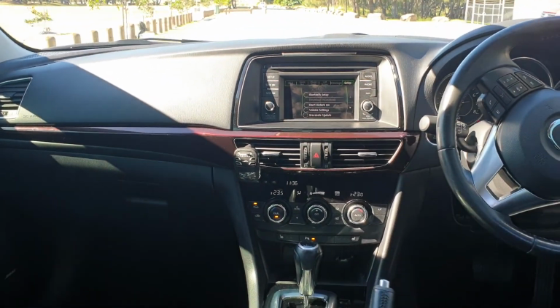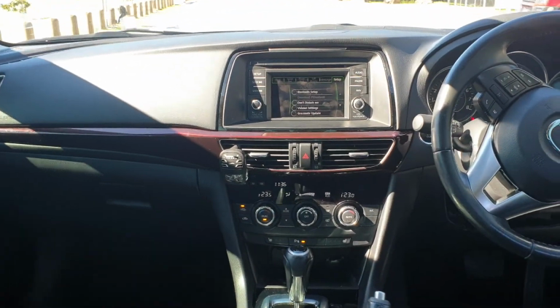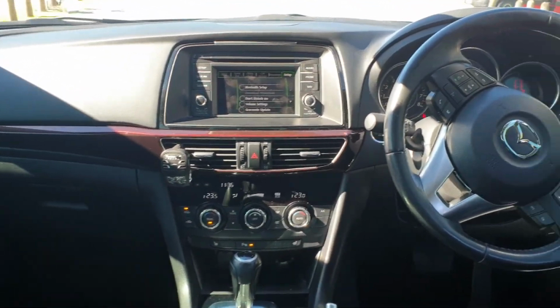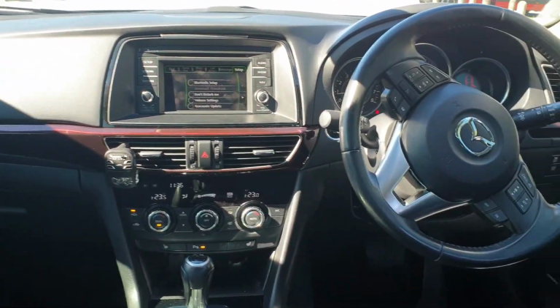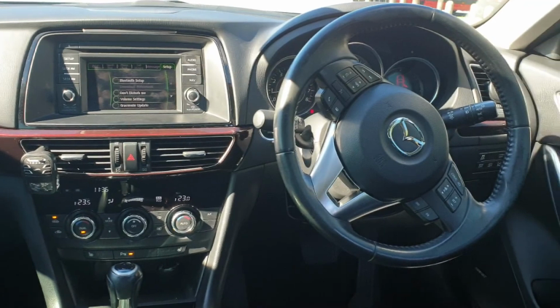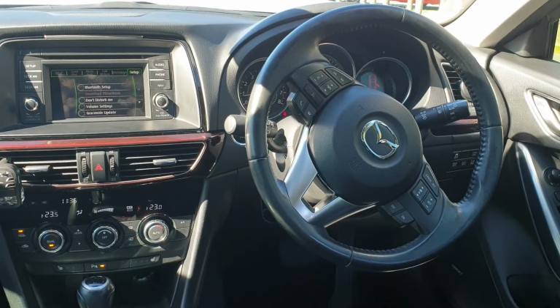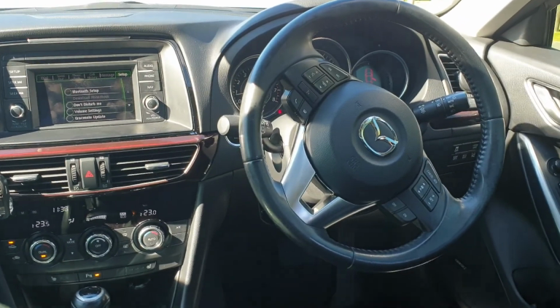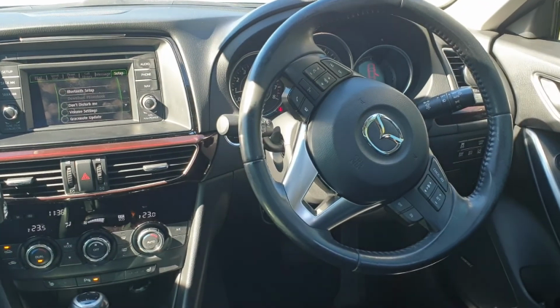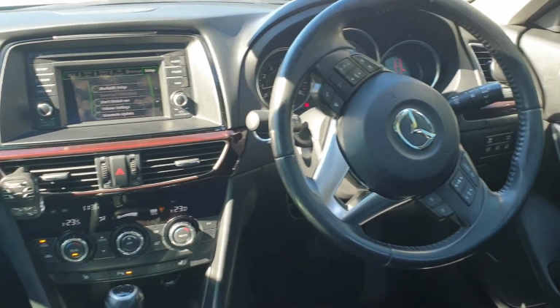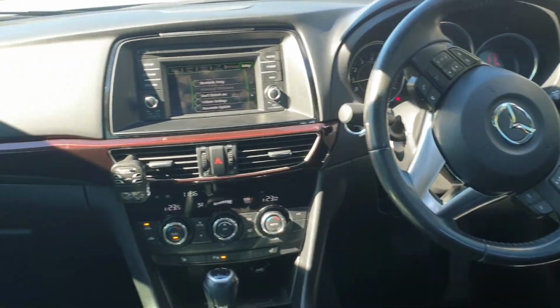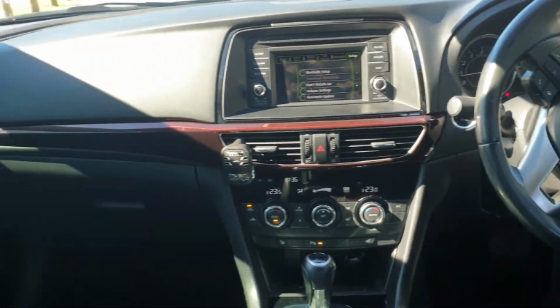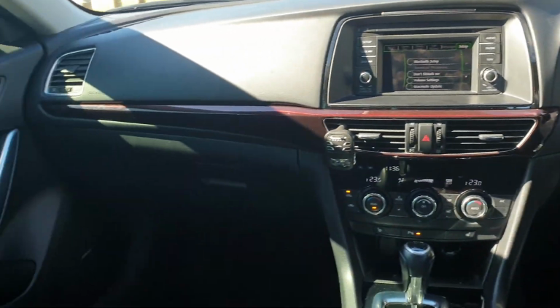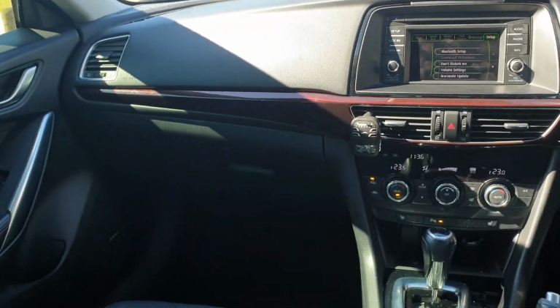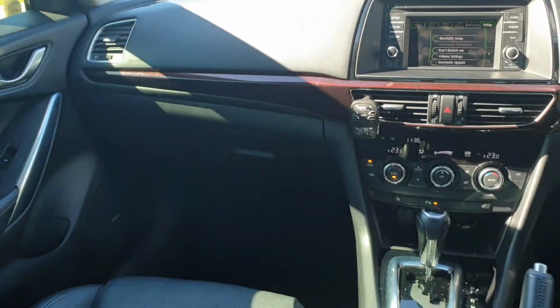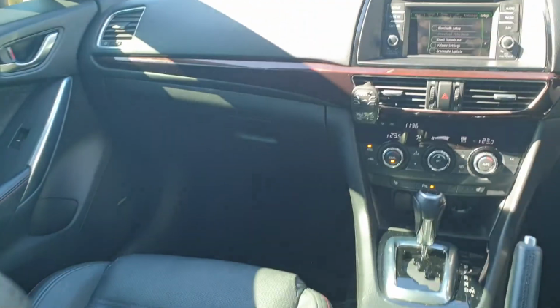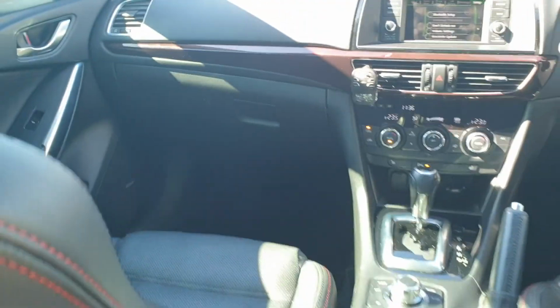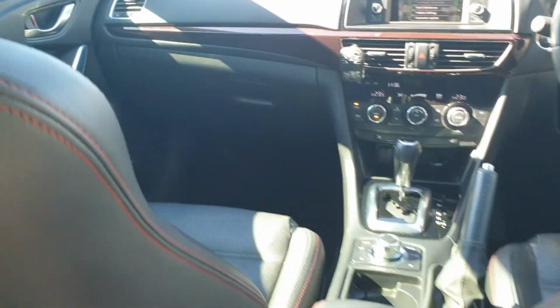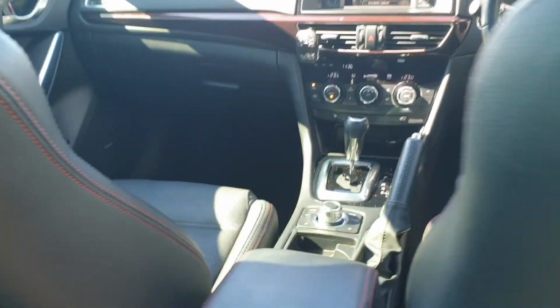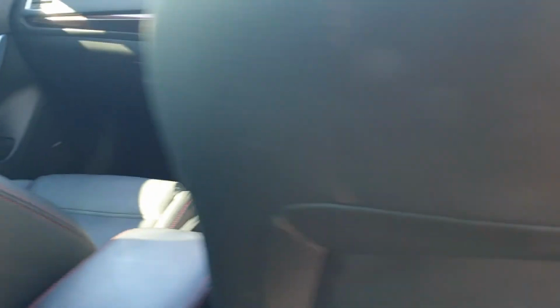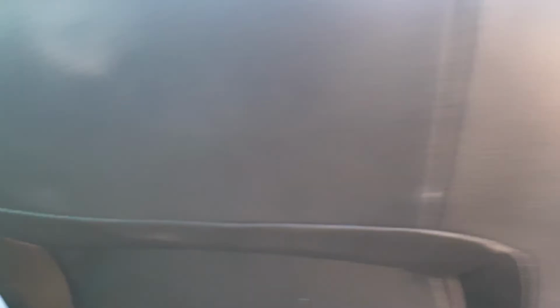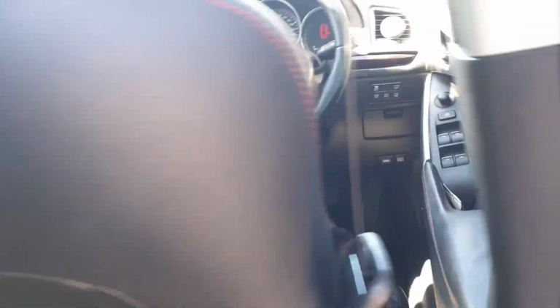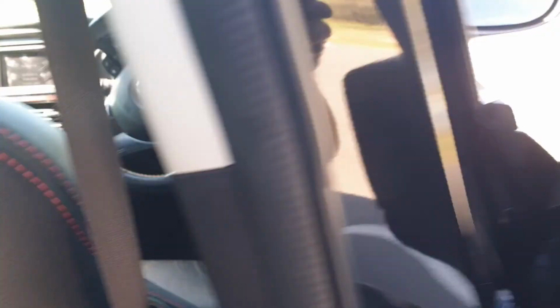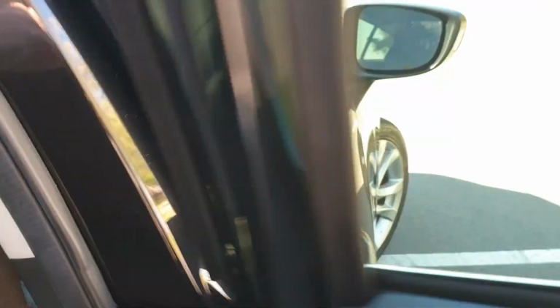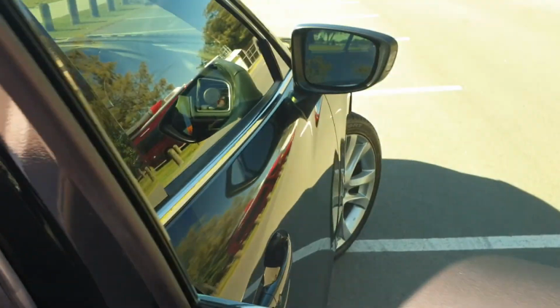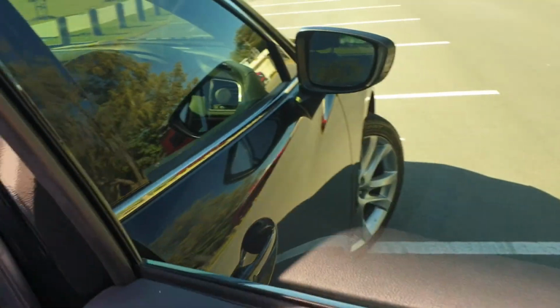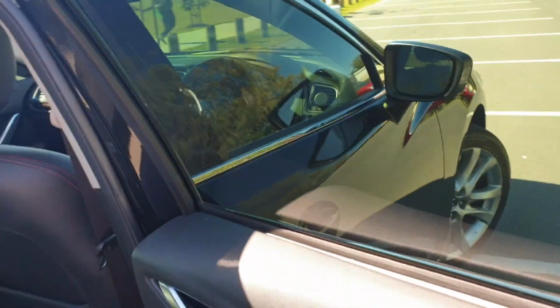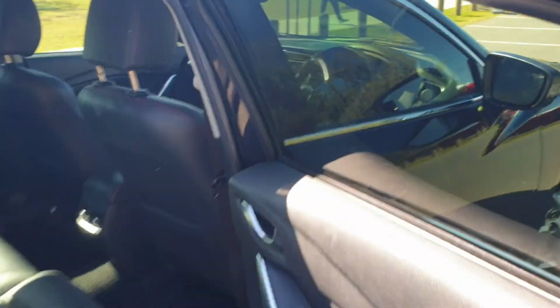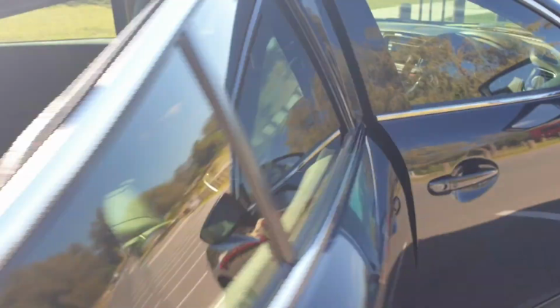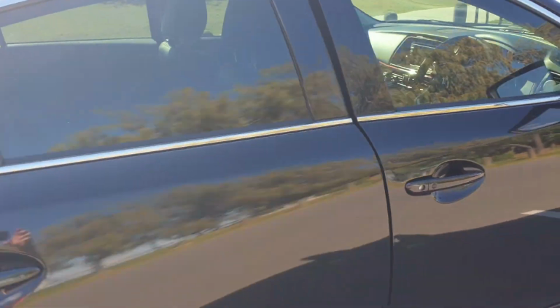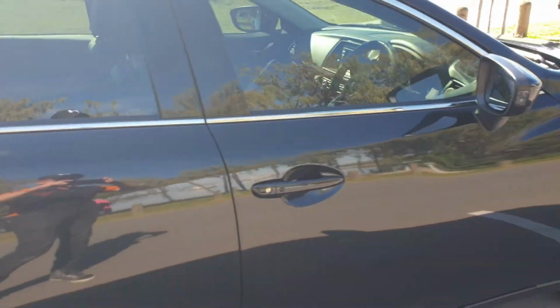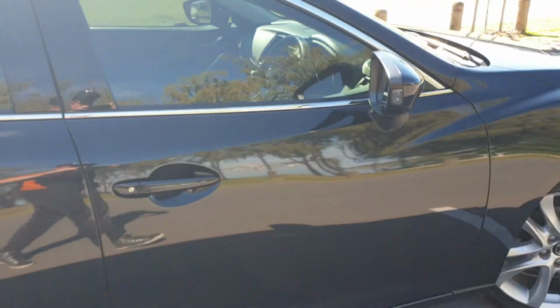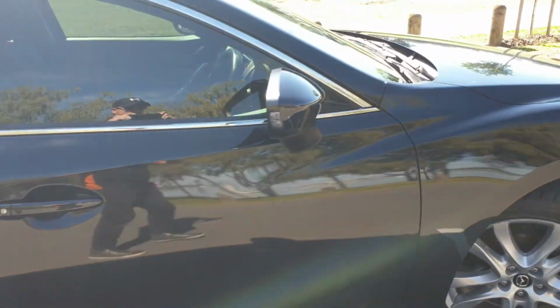Sat-nav, Bluetooth, cruise control, lane departure warning — there's not much this car hasn't got. It's a really, really great all-round sedan.